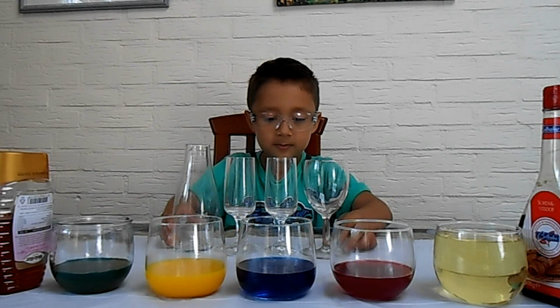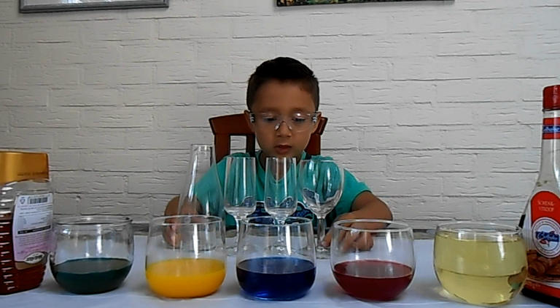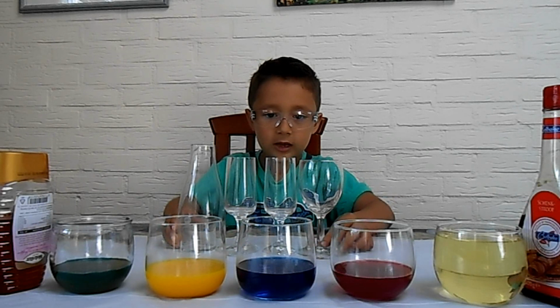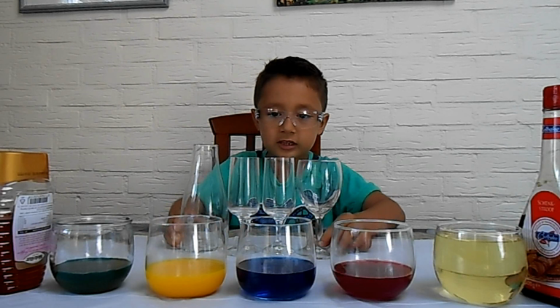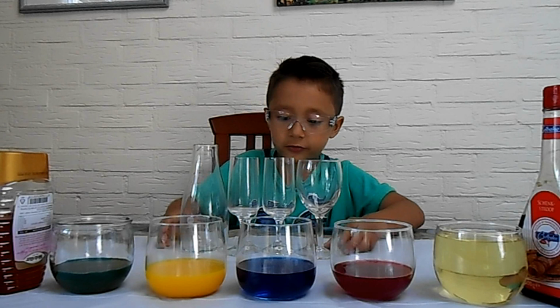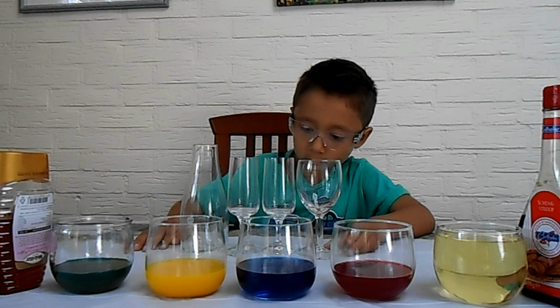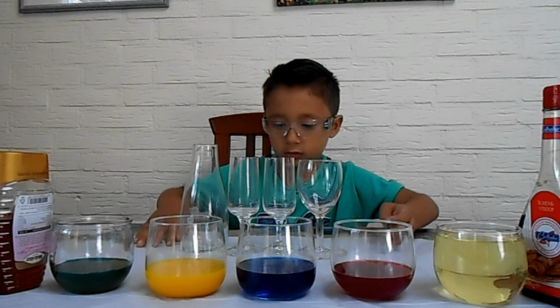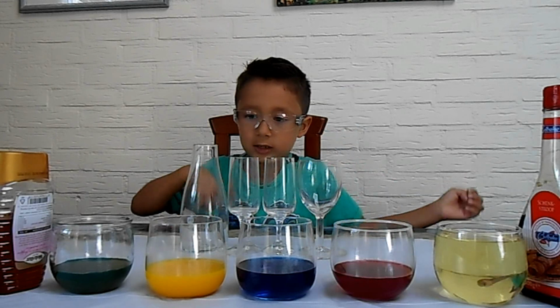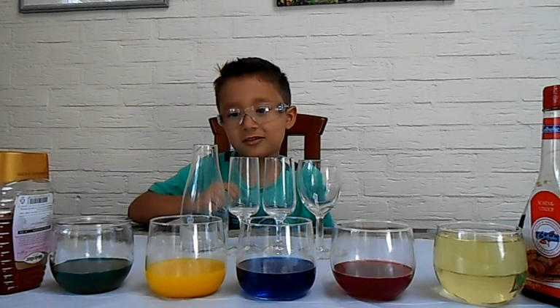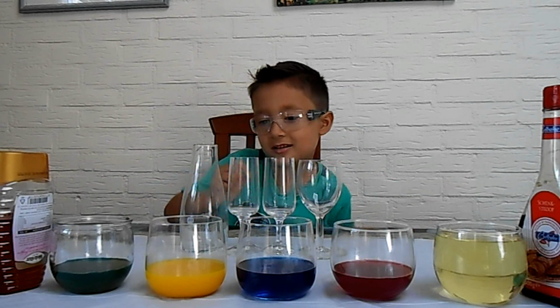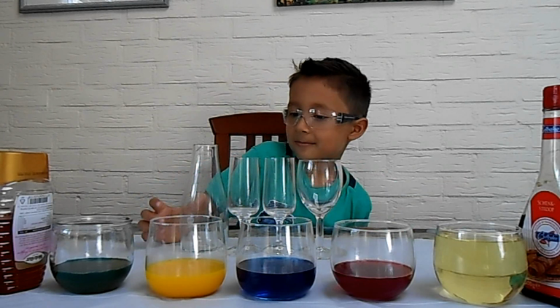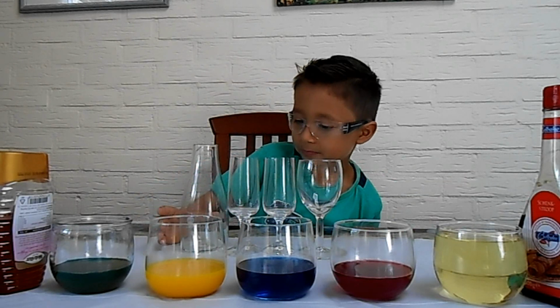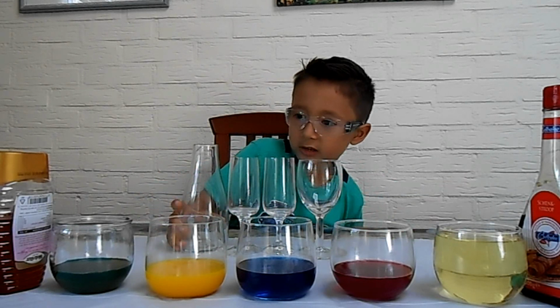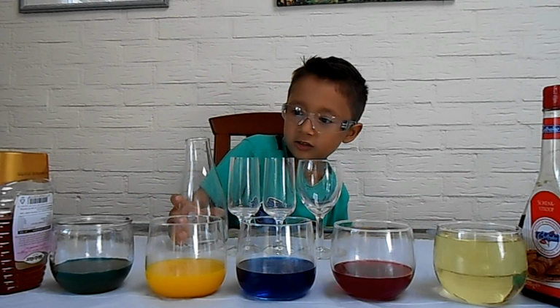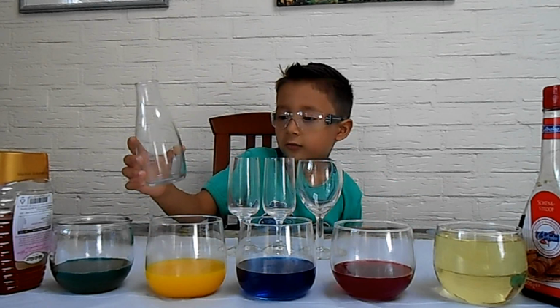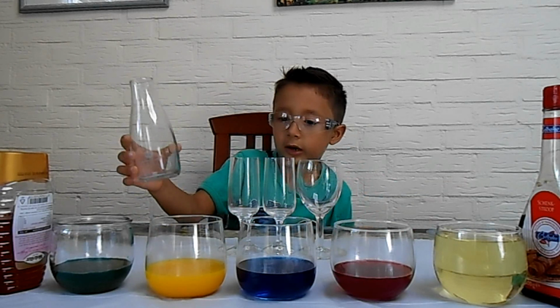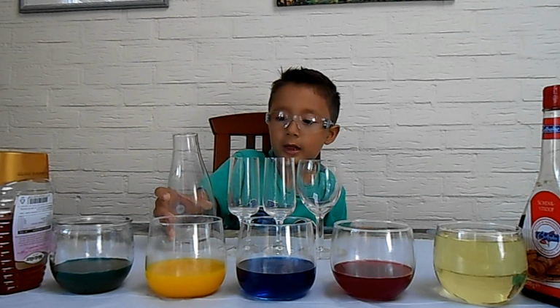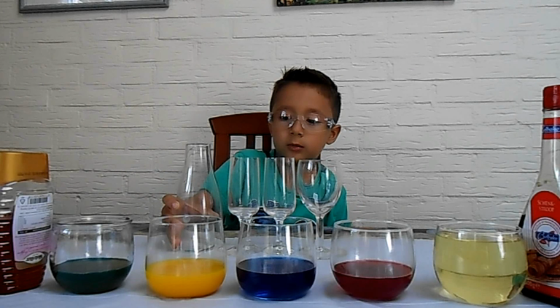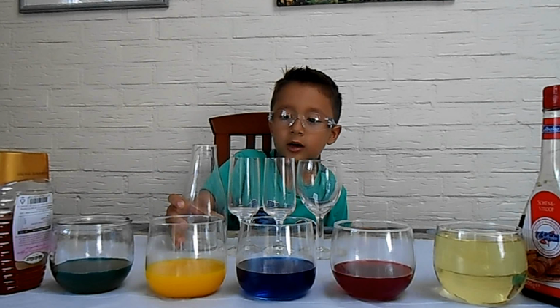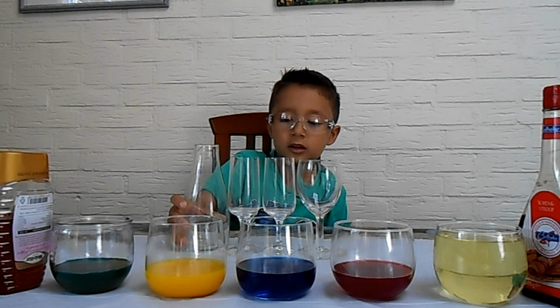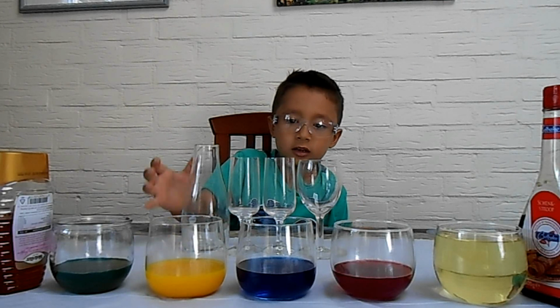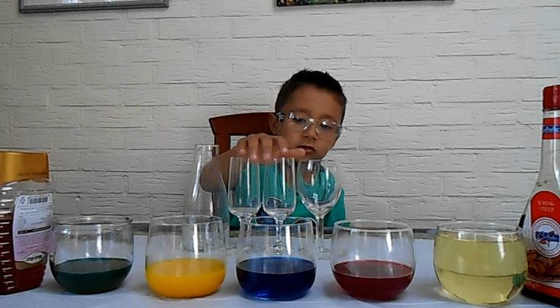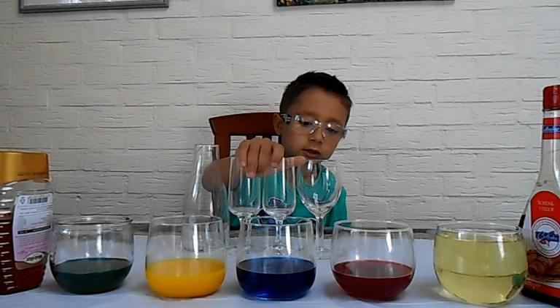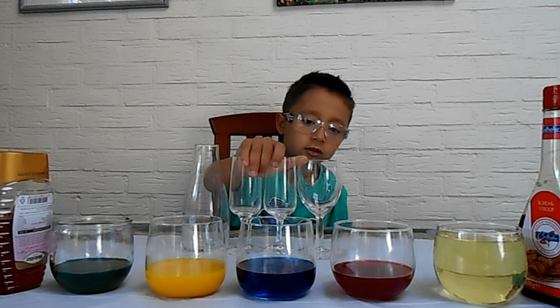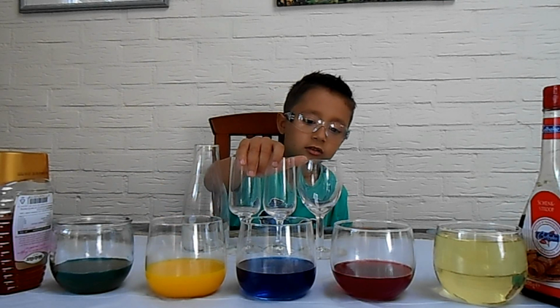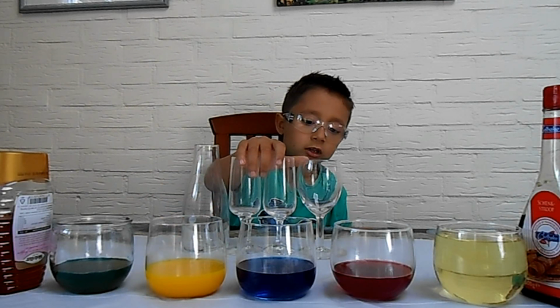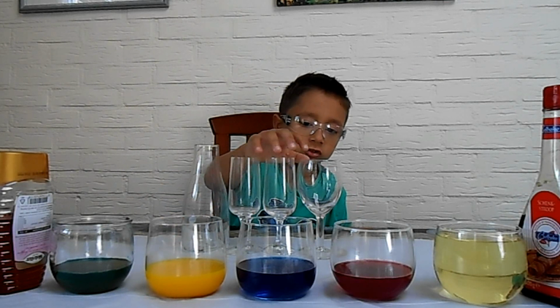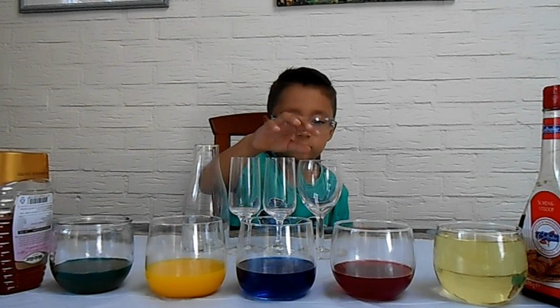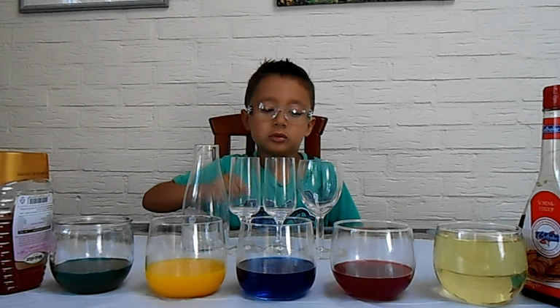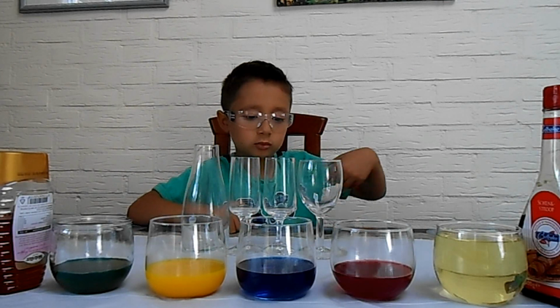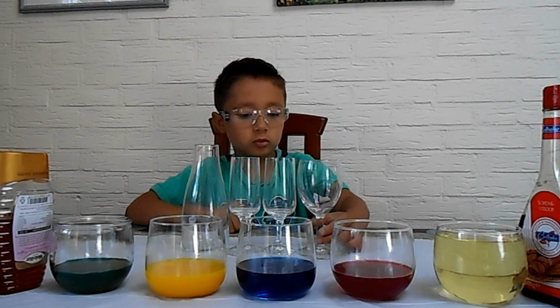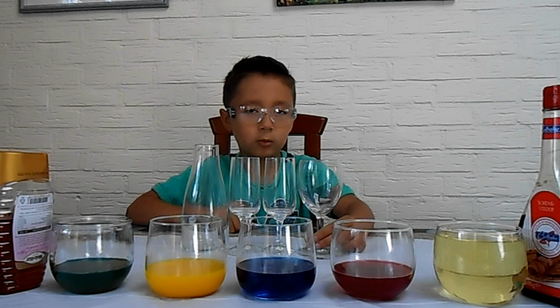We have these four glasses. This one is like for a flower. These three are just normal to drink with.